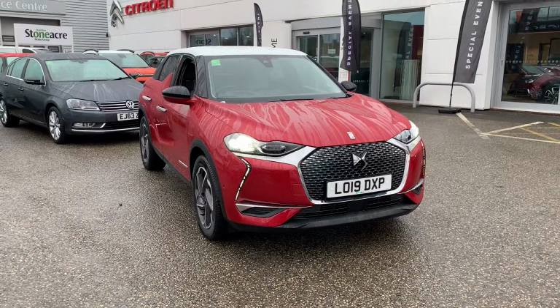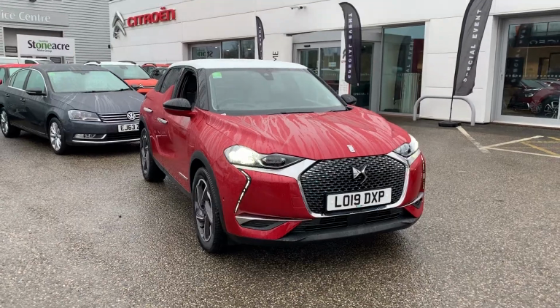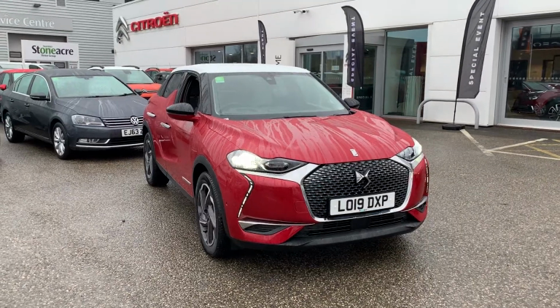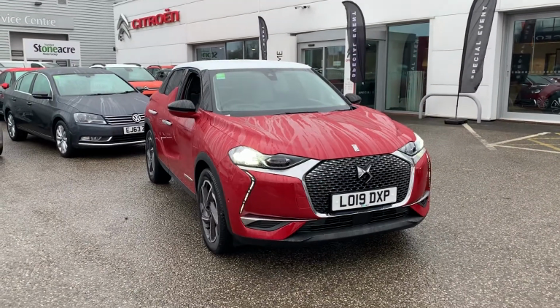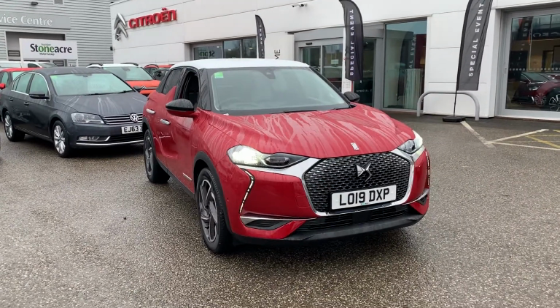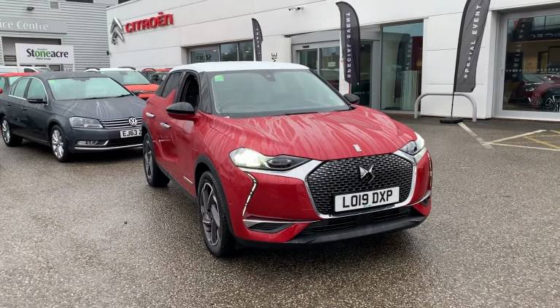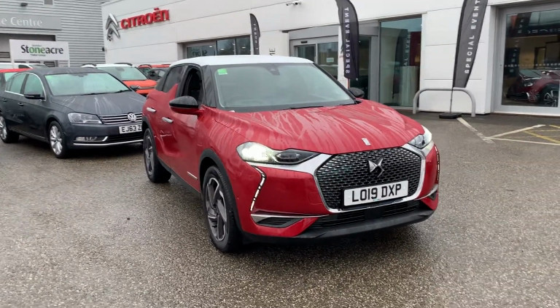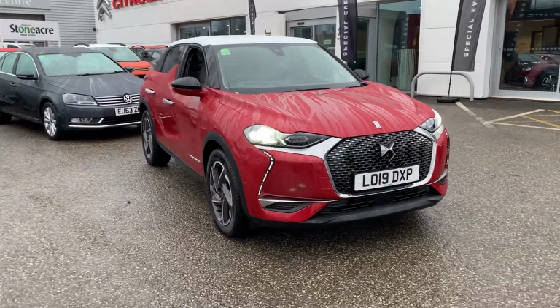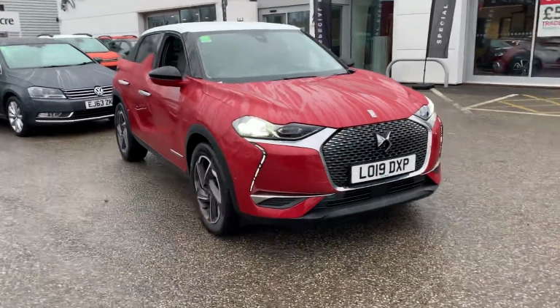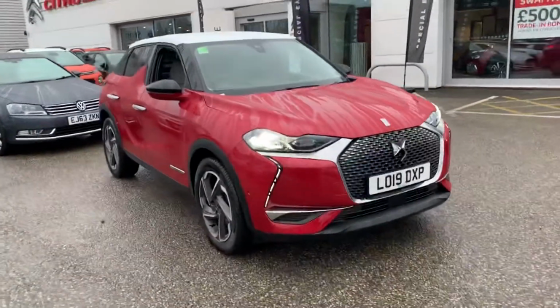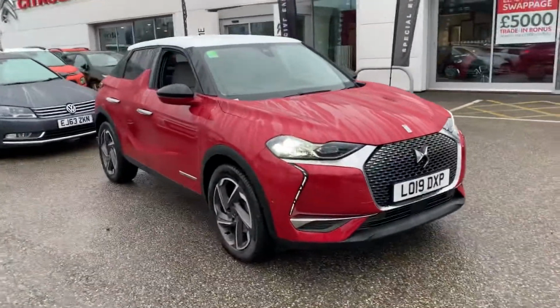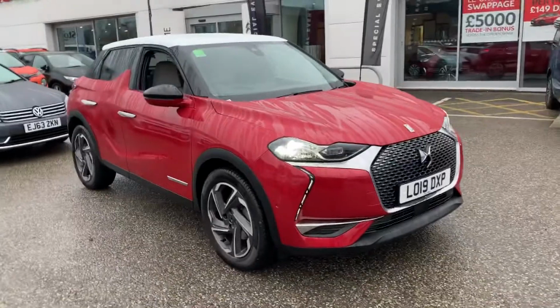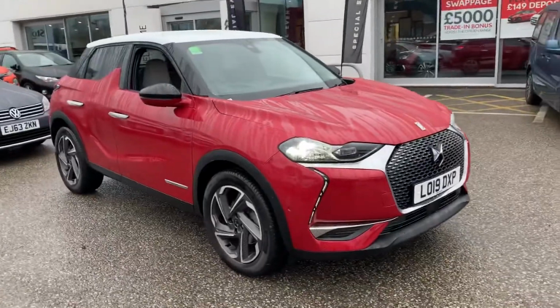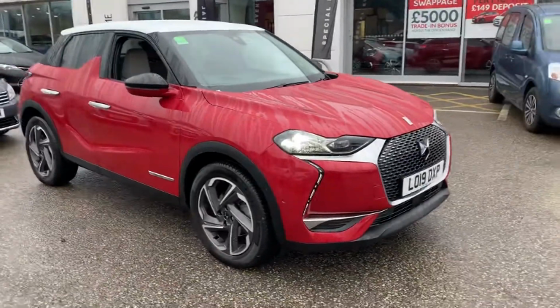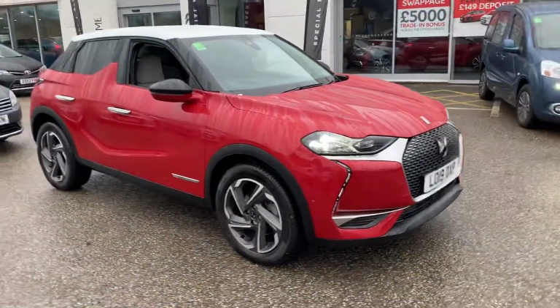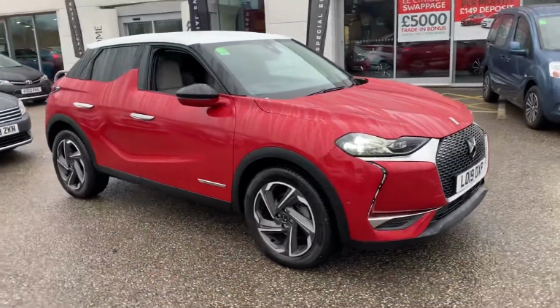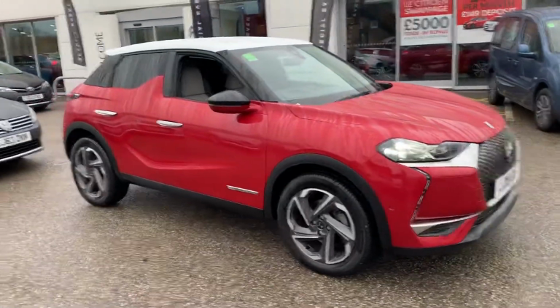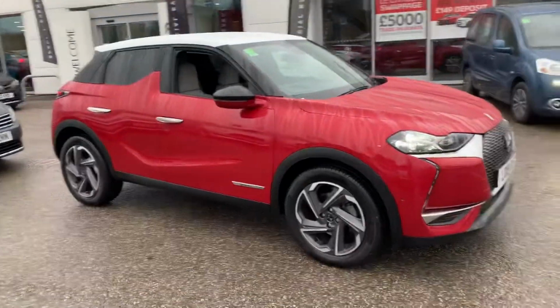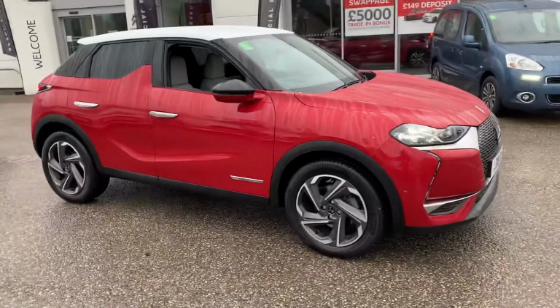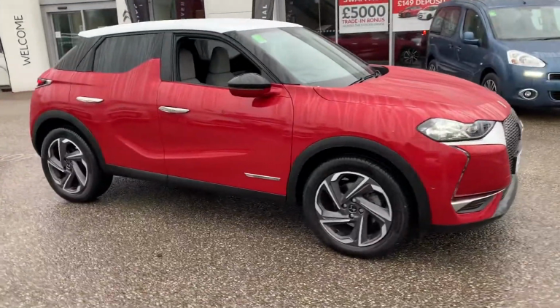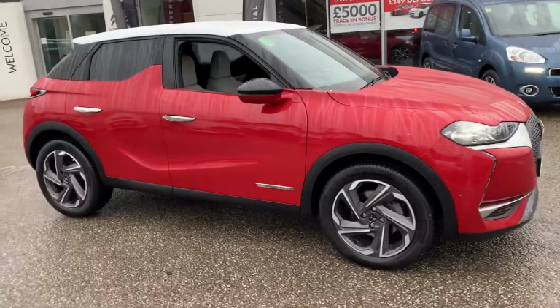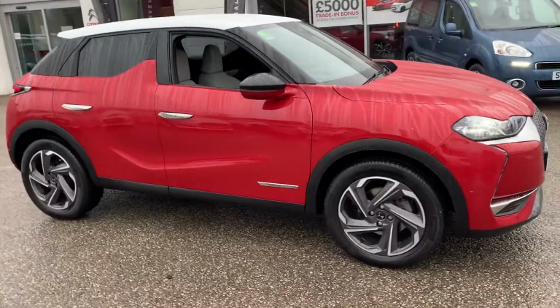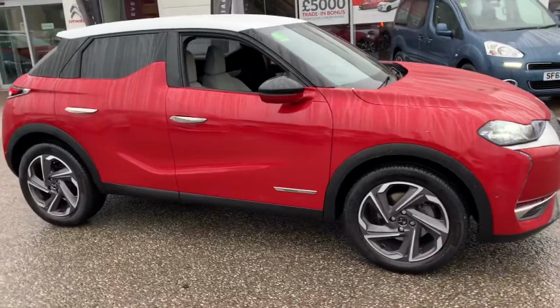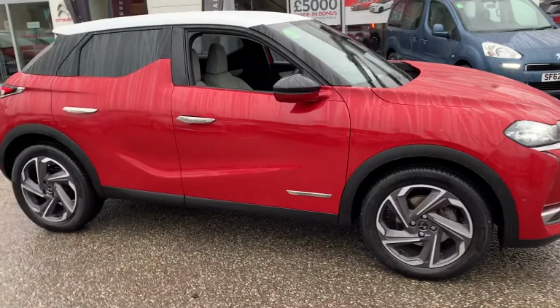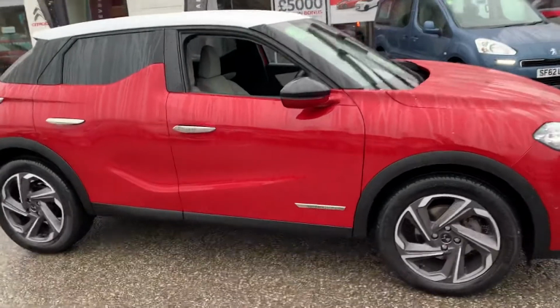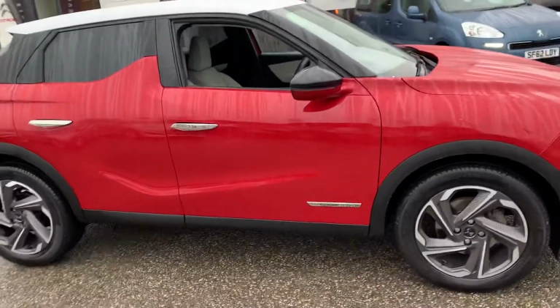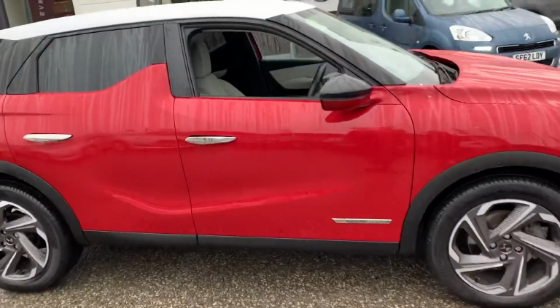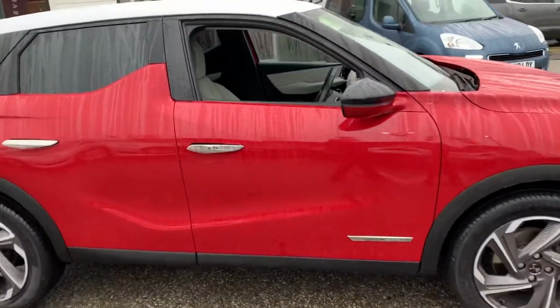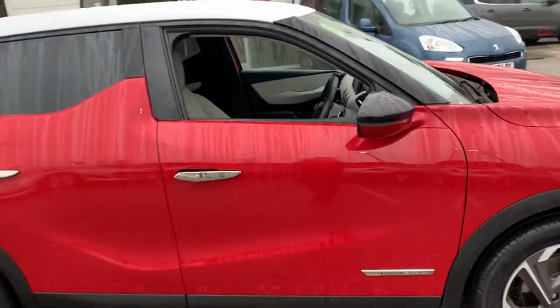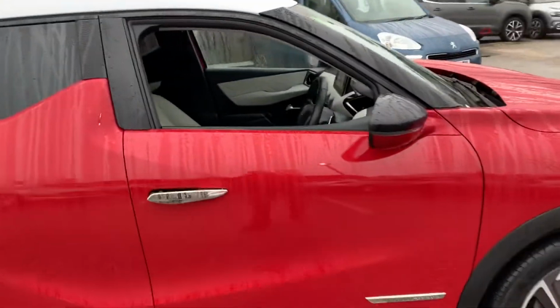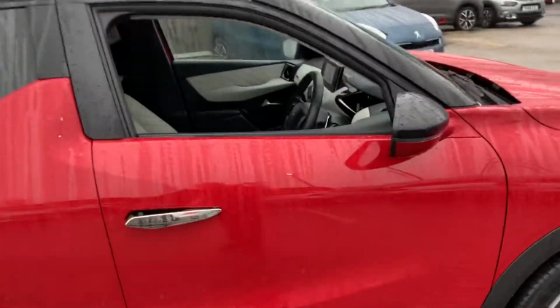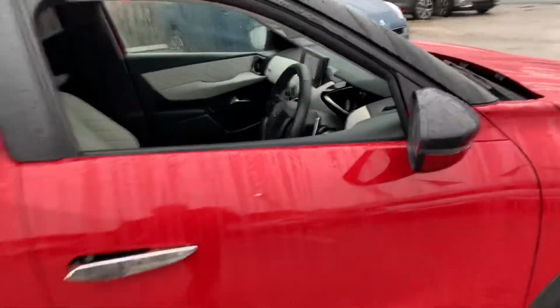Good morning, it's Luke here at Stoneacre City in Chesterfield to take you around this marvellous DS DS3 Crossback Ultra Prestige automatic vehicle. I'm going to run through the features with you now.